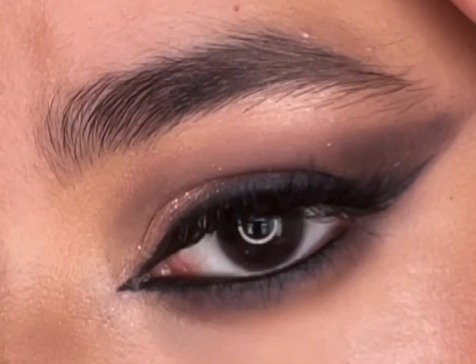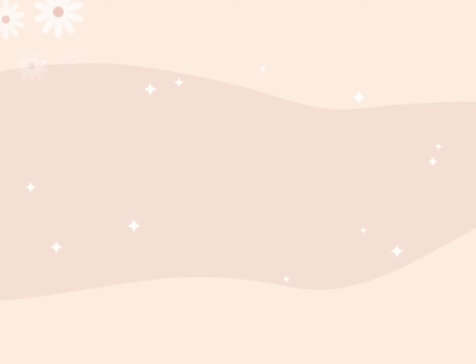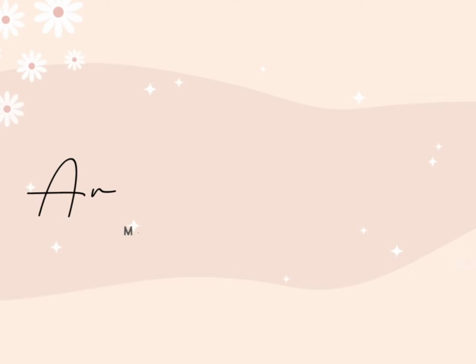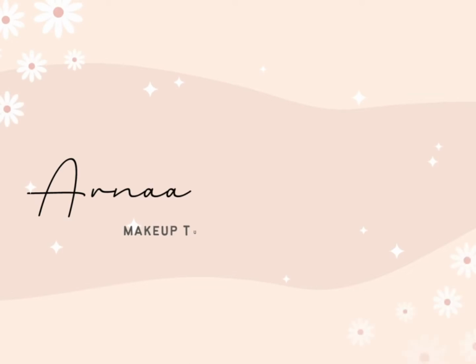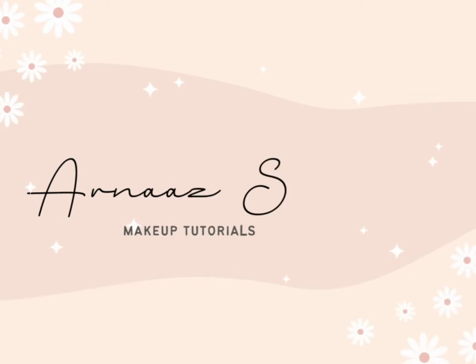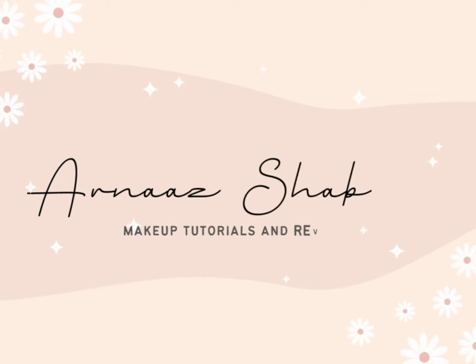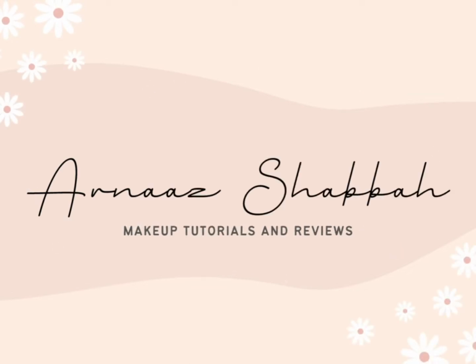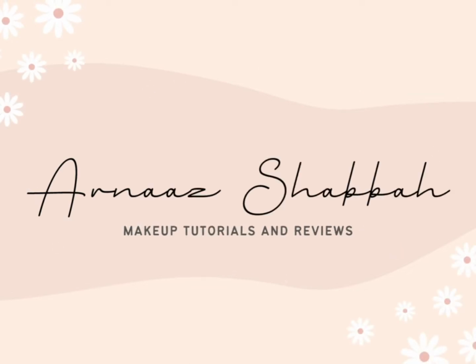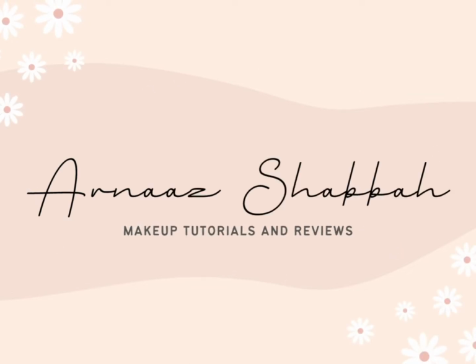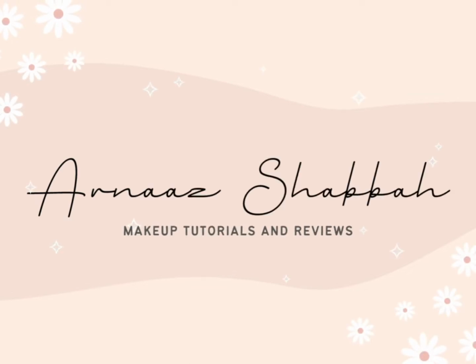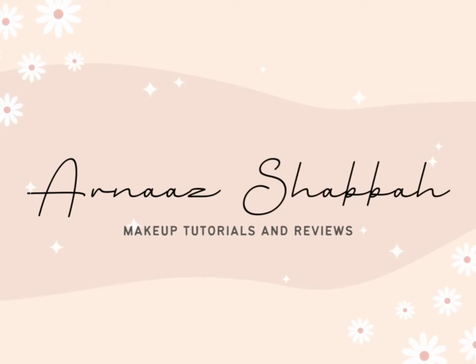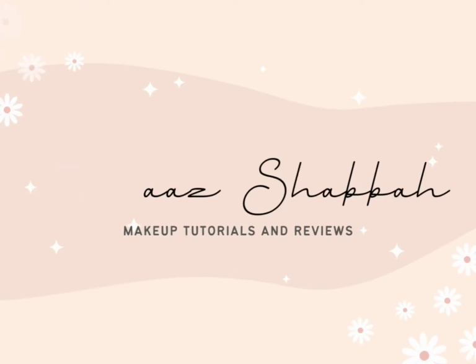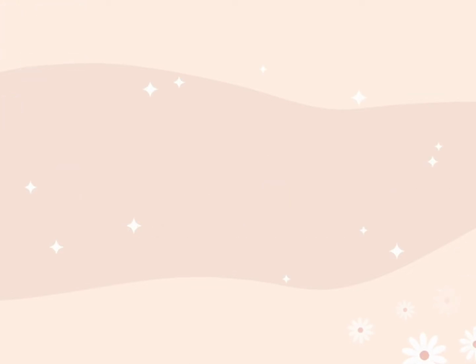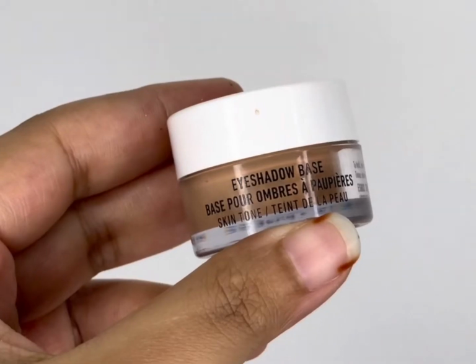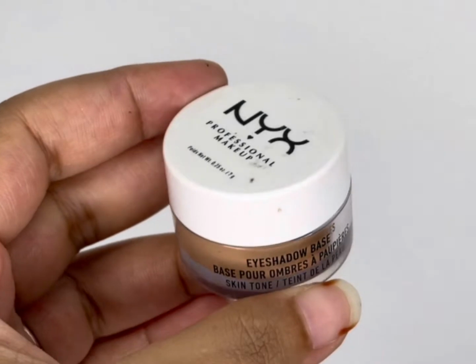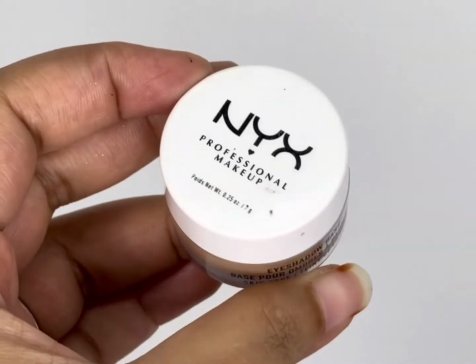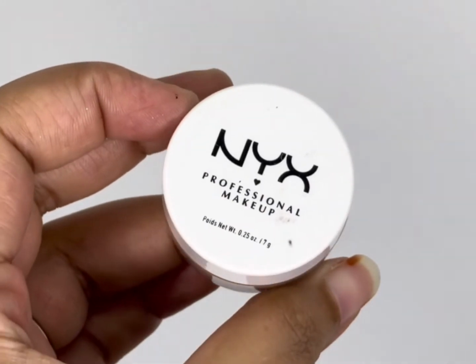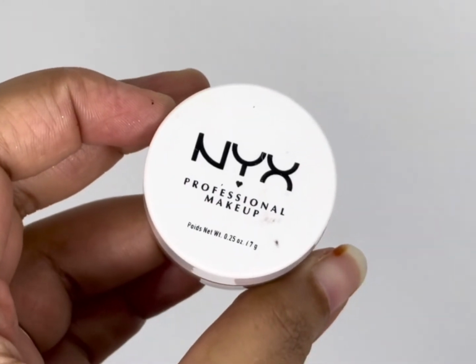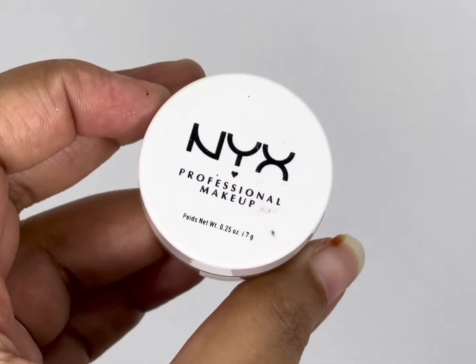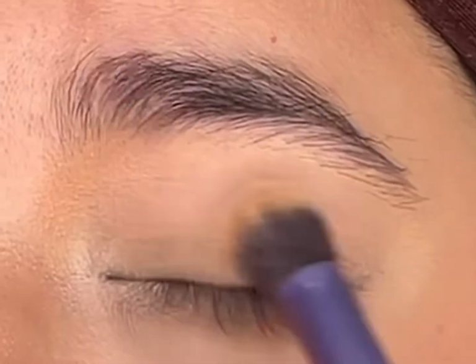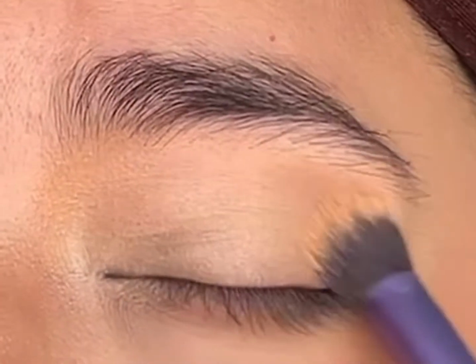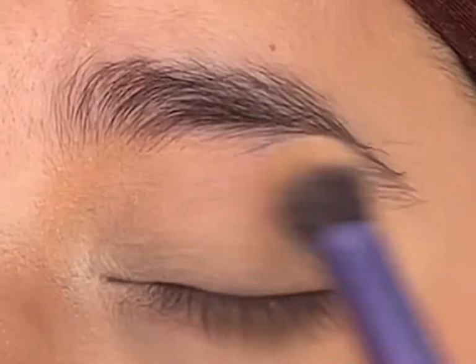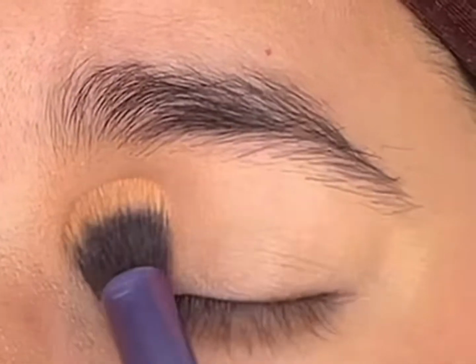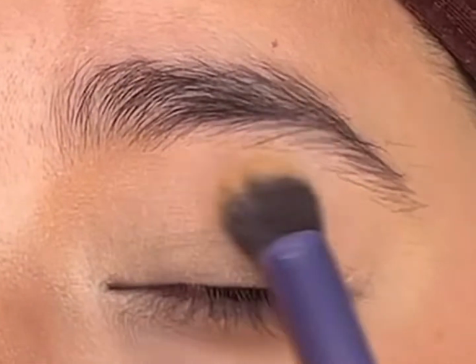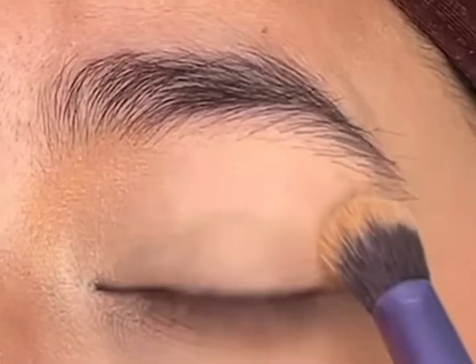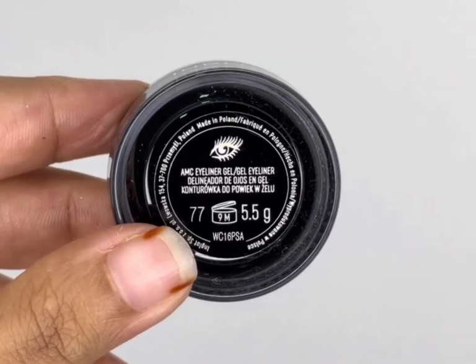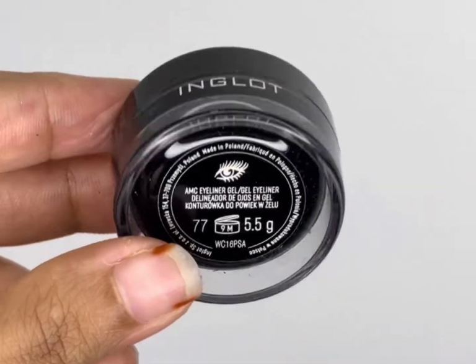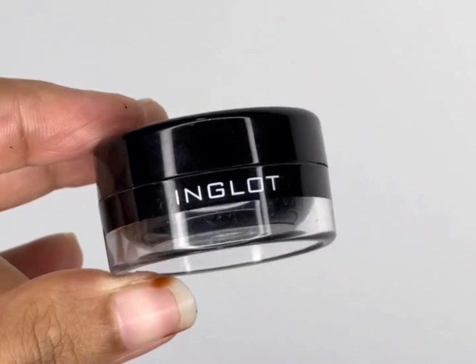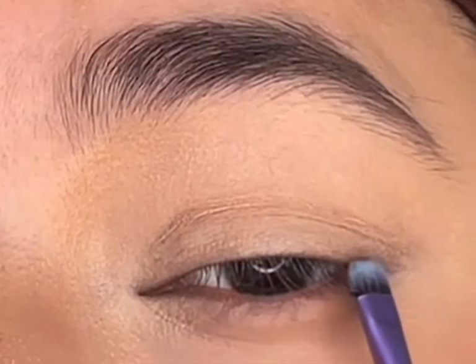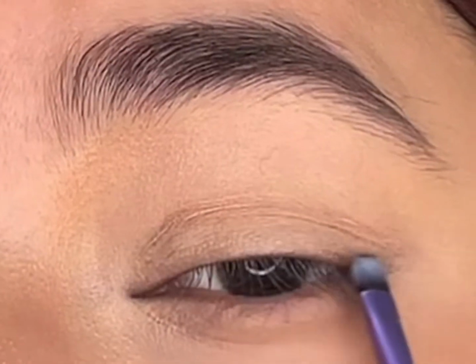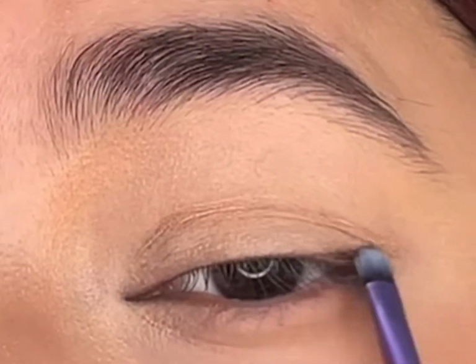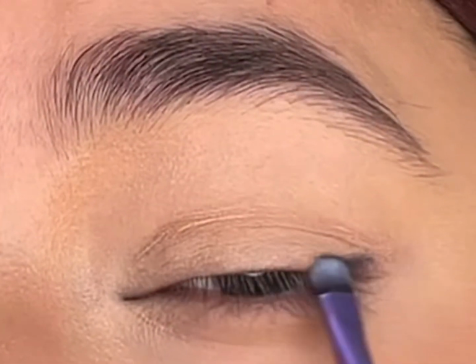Without further delay, let's jump into the tutorial. I'll first prime my eyelids with the NYX eyeshadow base — by now you can tell it's my favorite primer base. Next, with a short shader brush, I'll take the Inglot AMC gel liner.